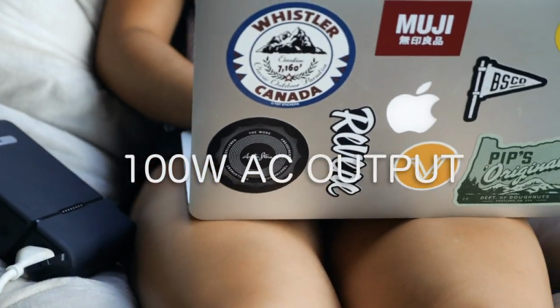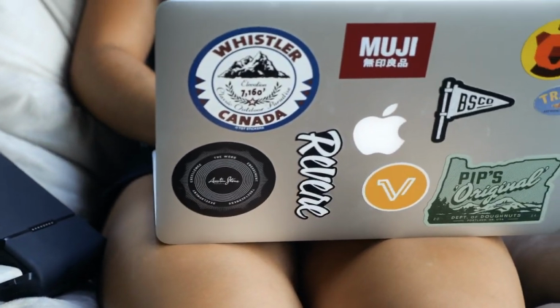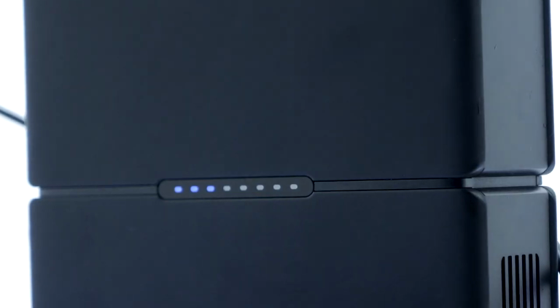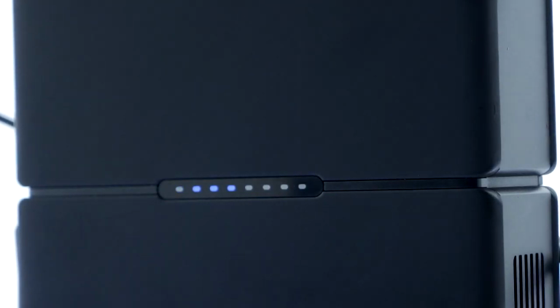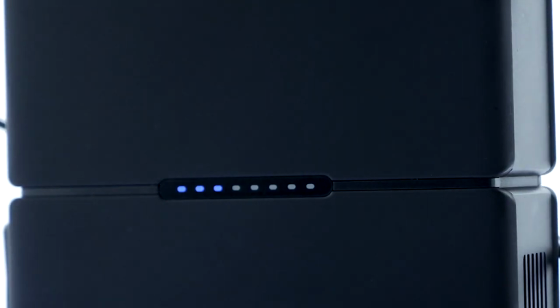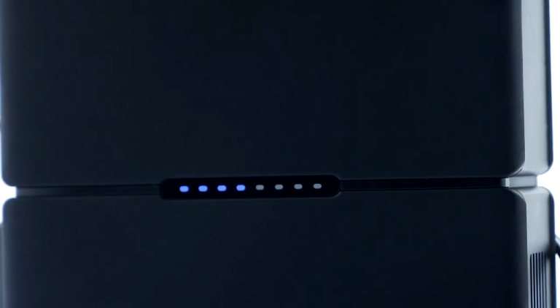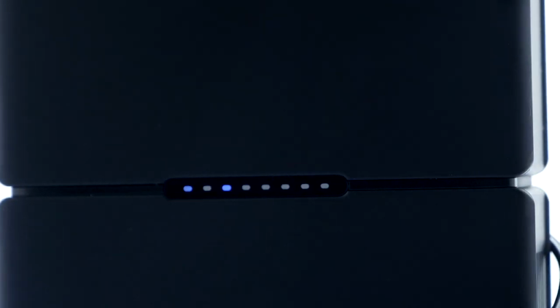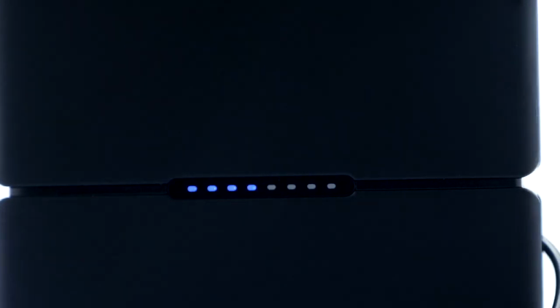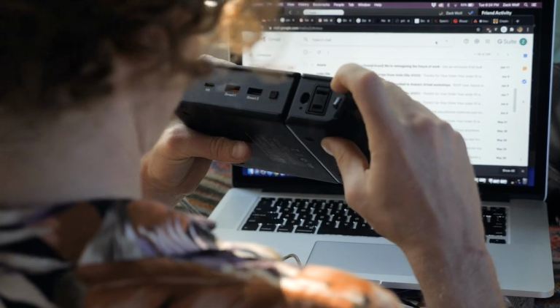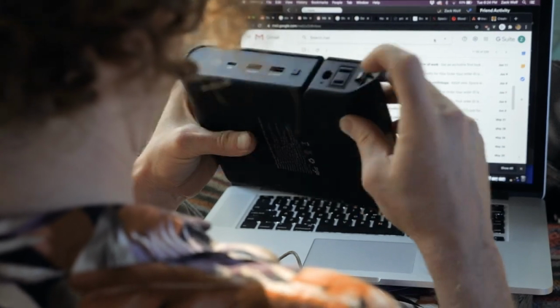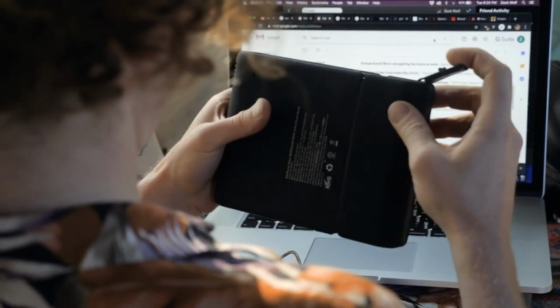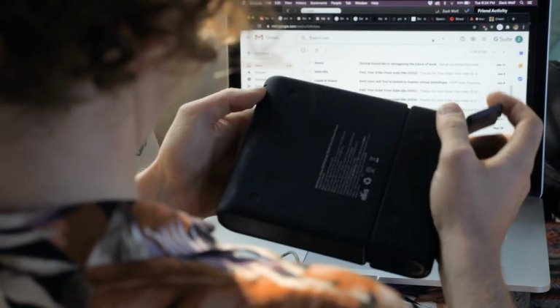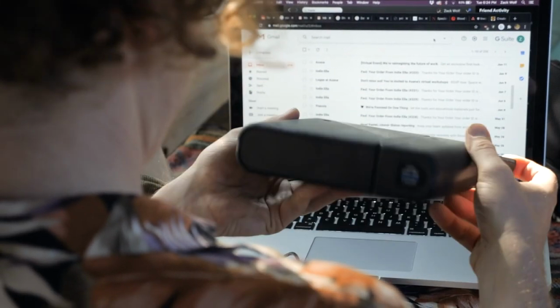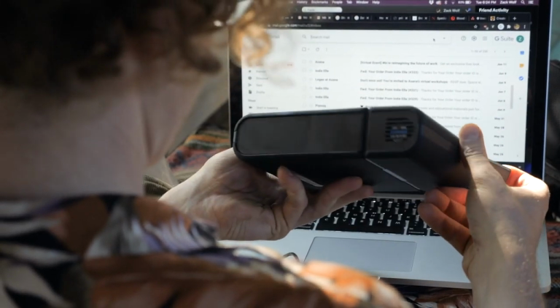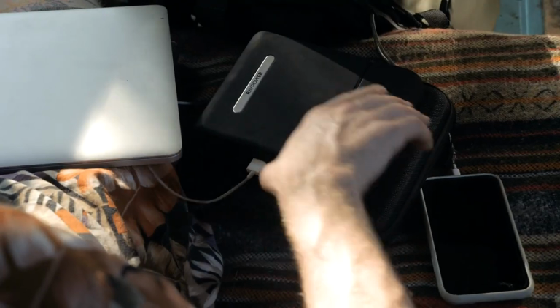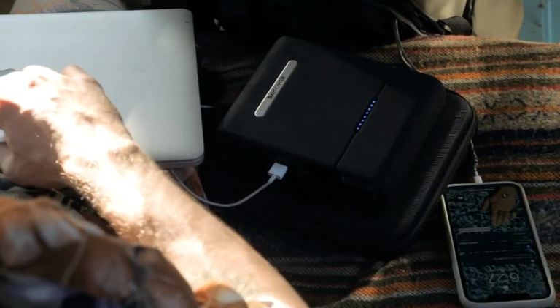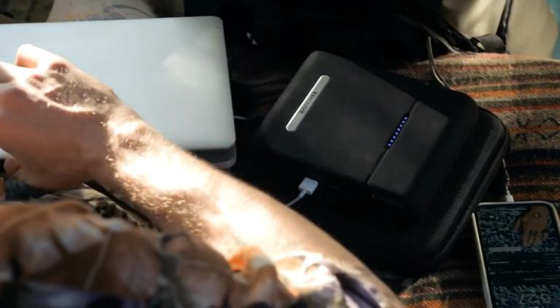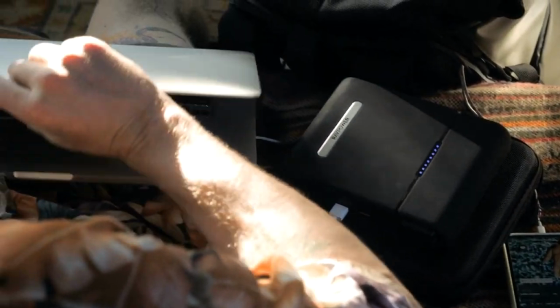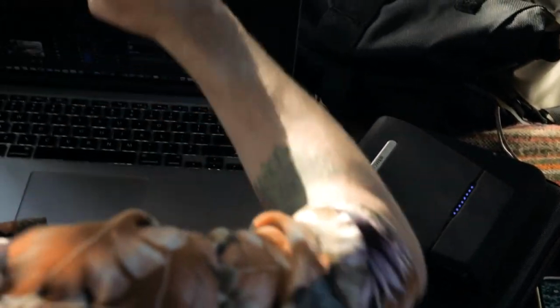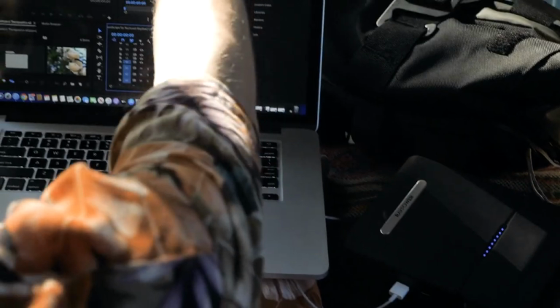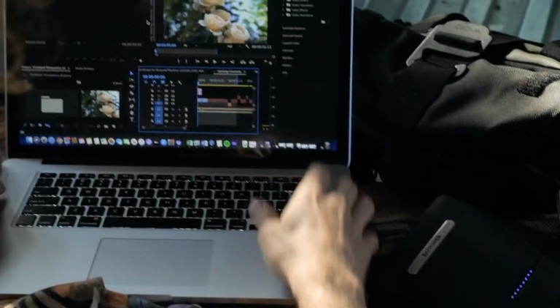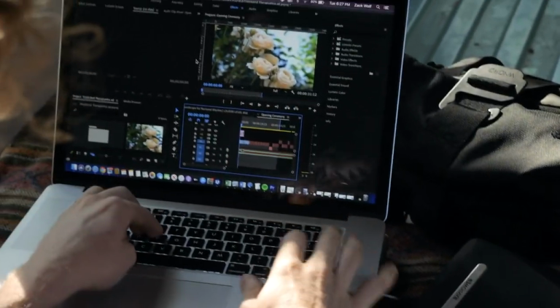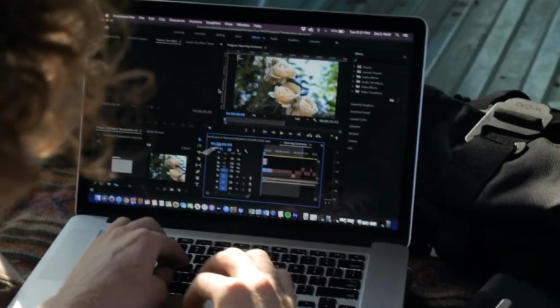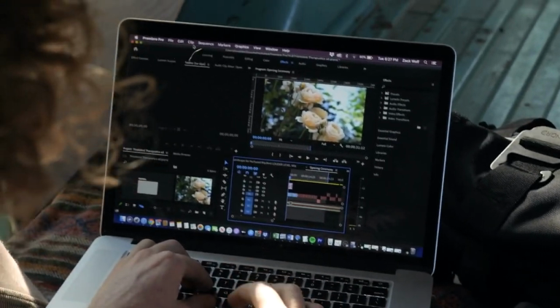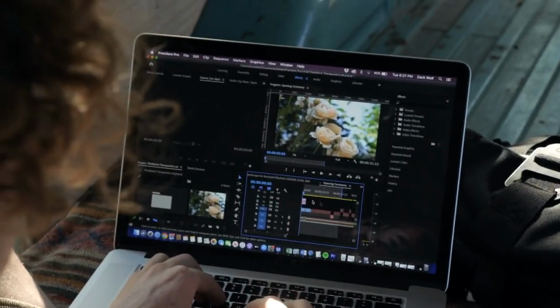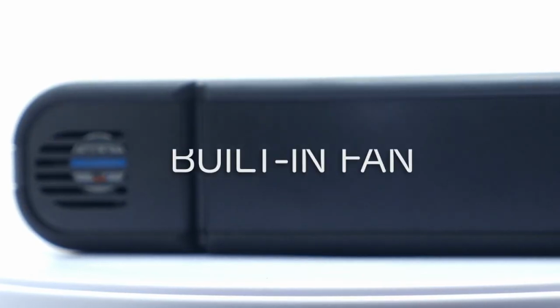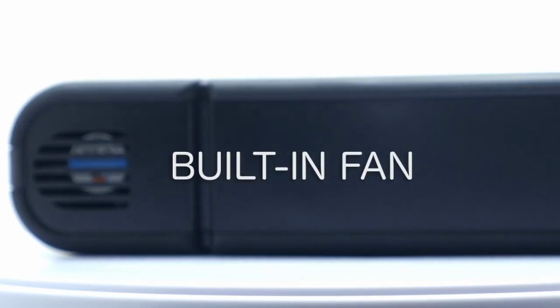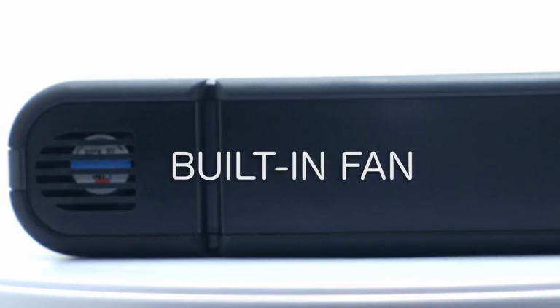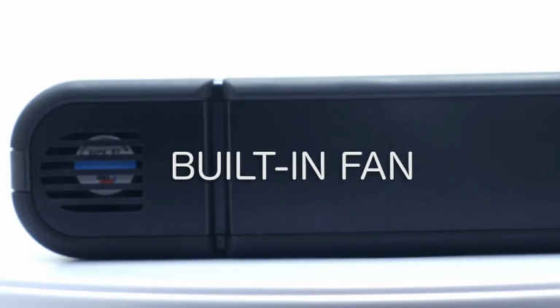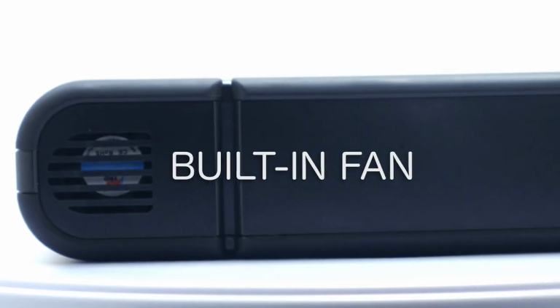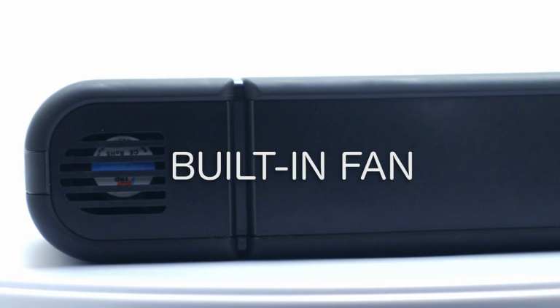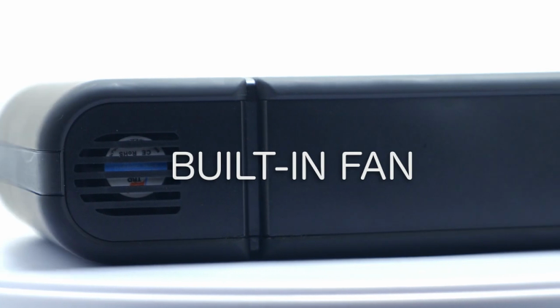It also includes battery indicators to let you know when the charger is out of power. We've also built in a protection mode to protect your devices from overcurrent, over discharge, and any short circuit. We also have a built-in fan to protect the device from overheating.